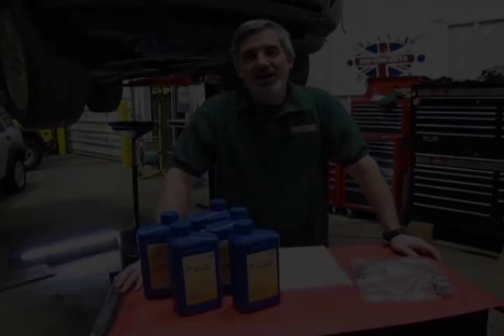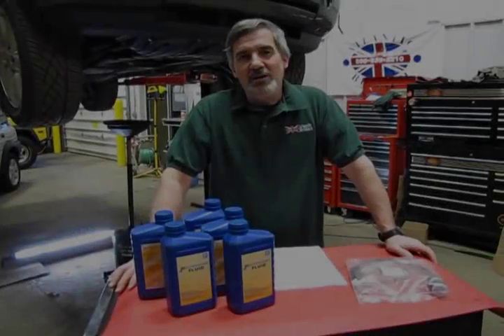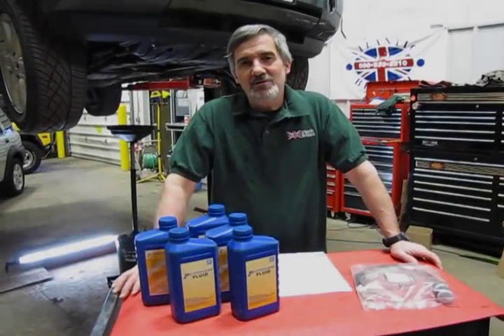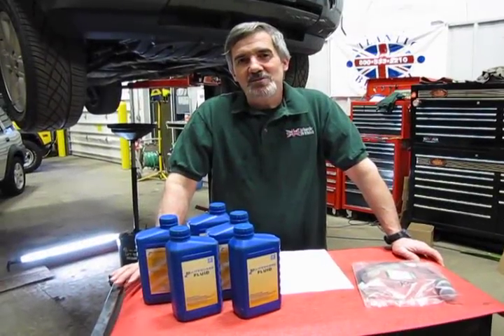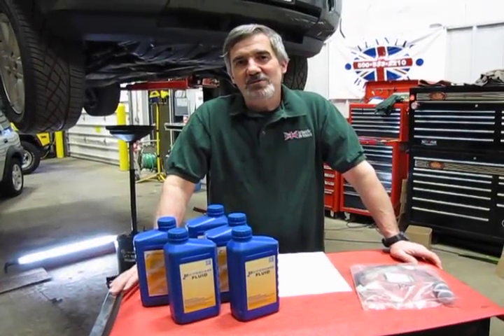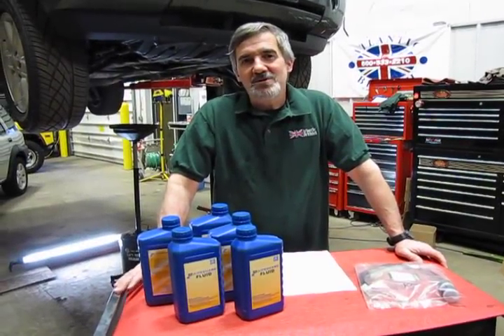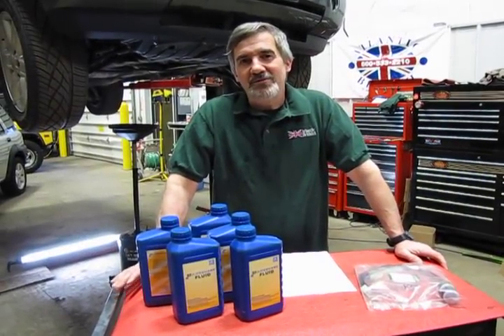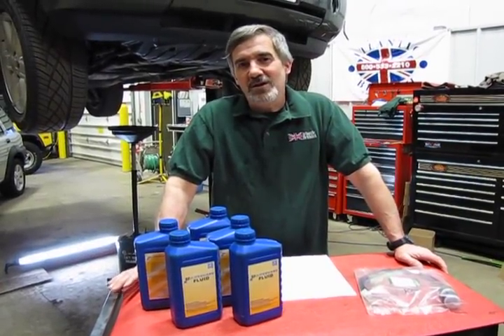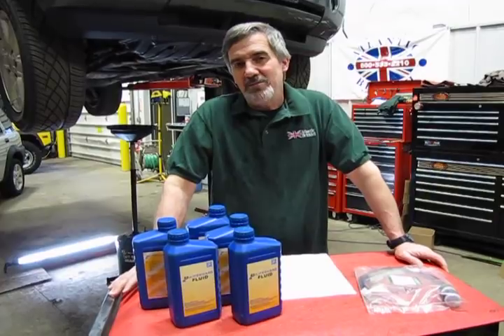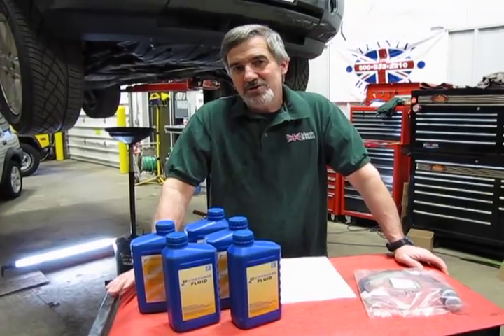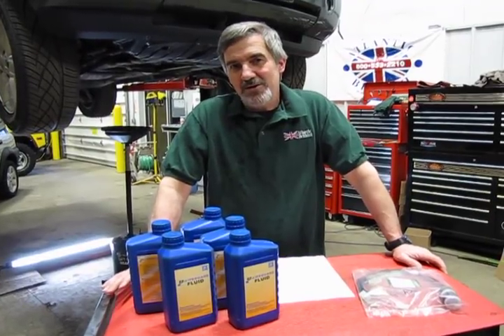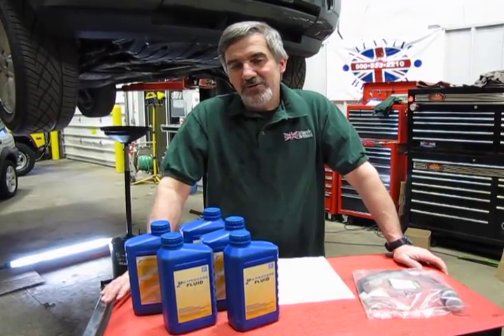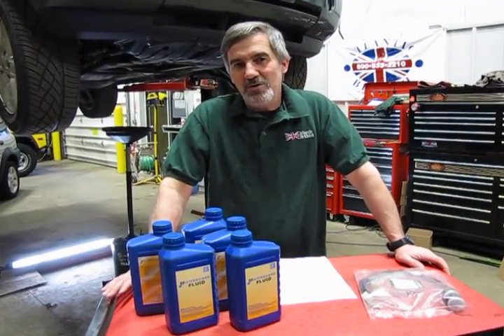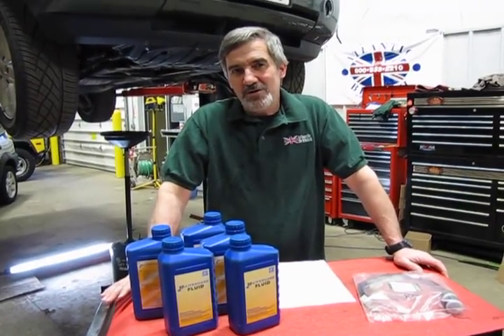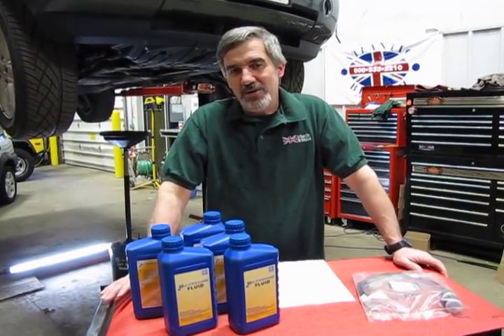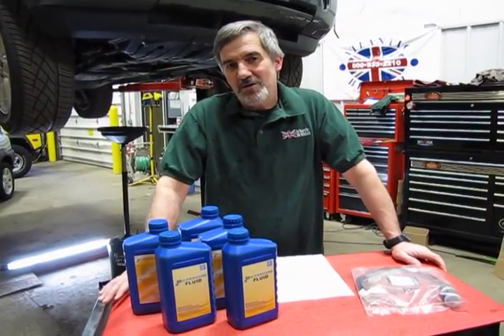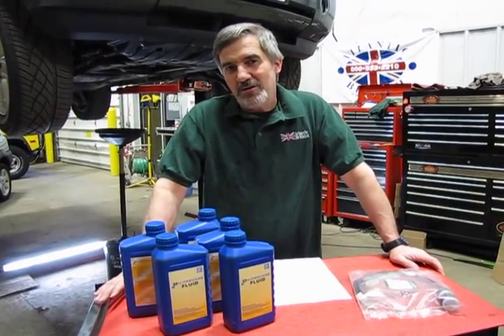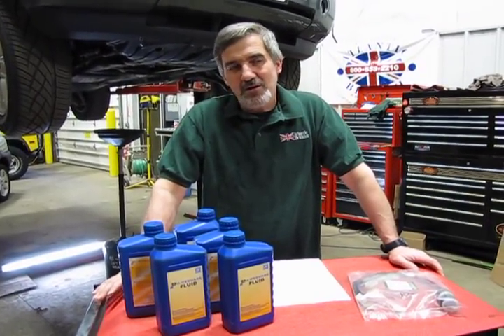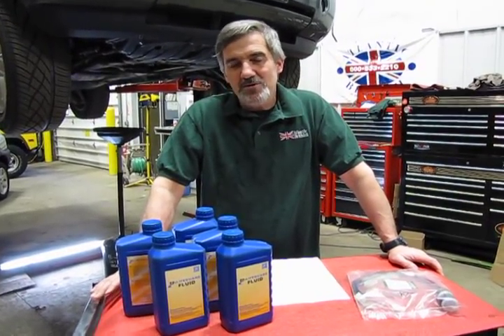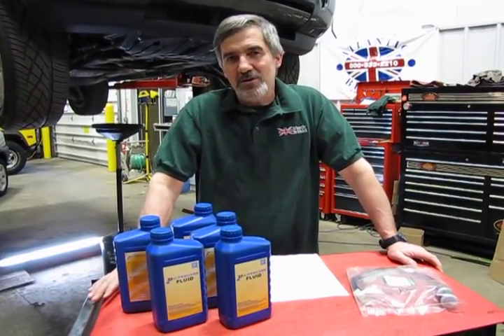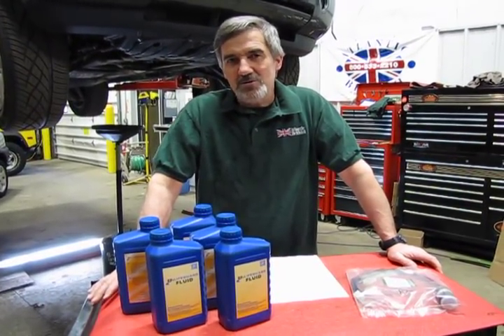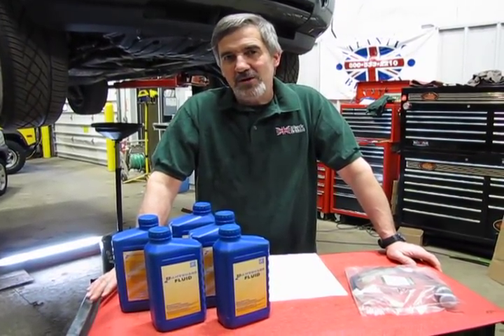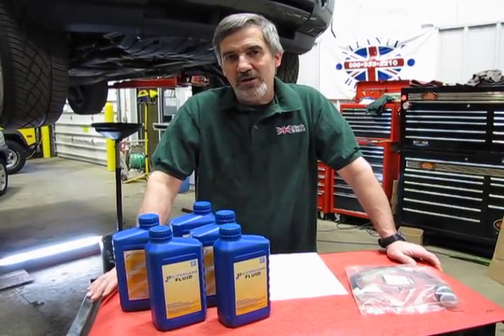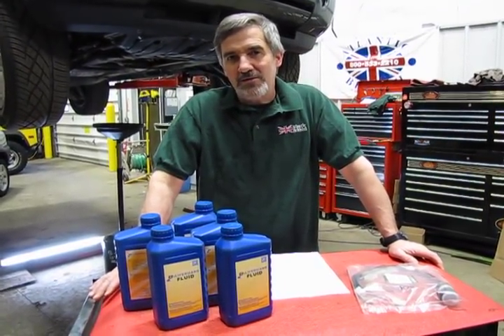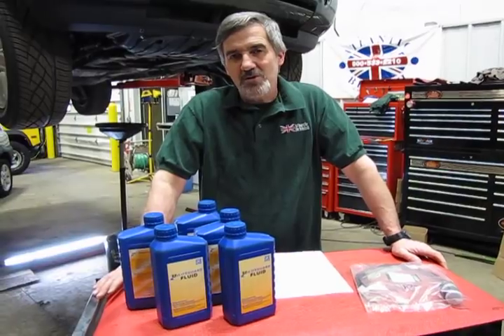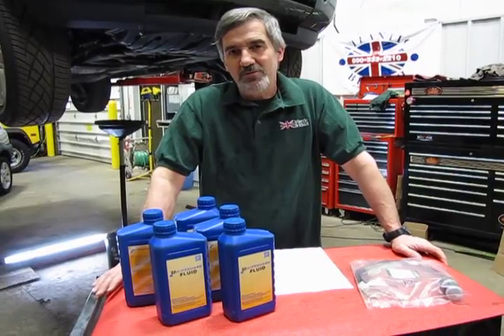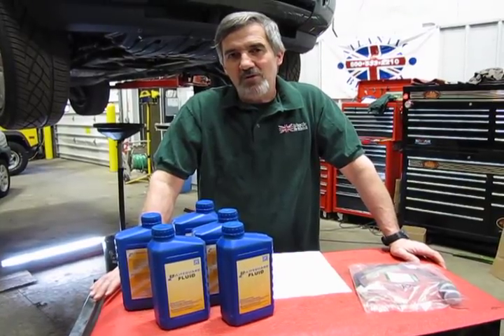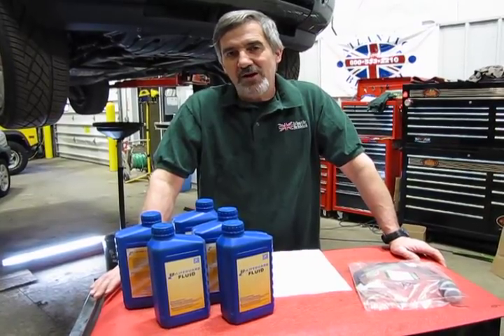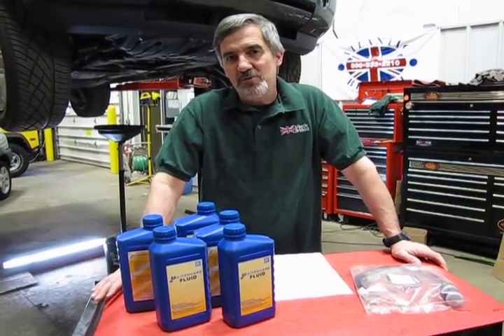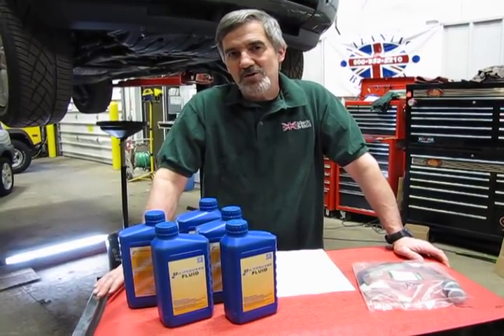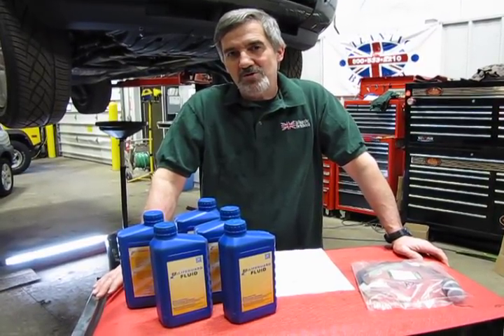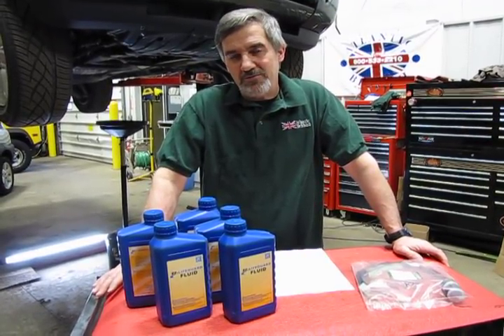Hi, I'm Doug, your tech support representative here at Atlantic British, and in this video we're going to touch base on a concern that shows up now and then on these 03 to 05 full size Range Rovers.